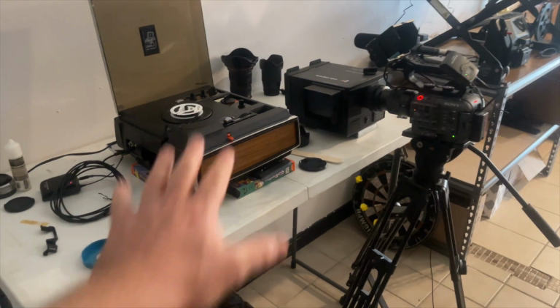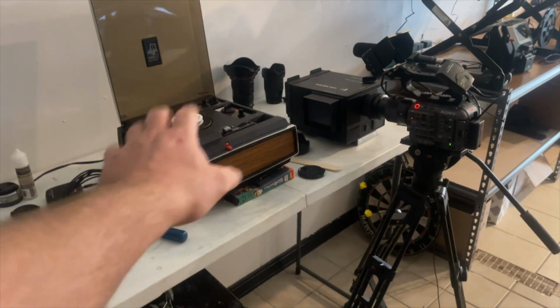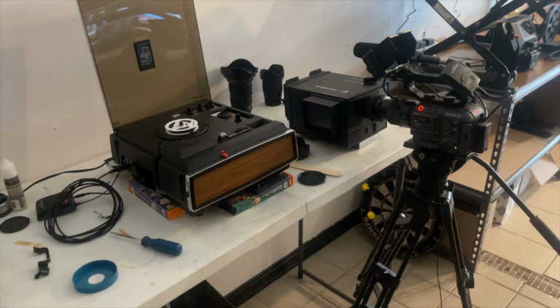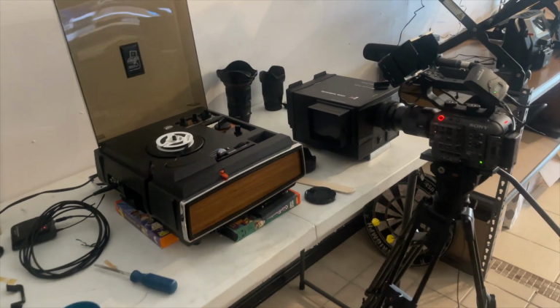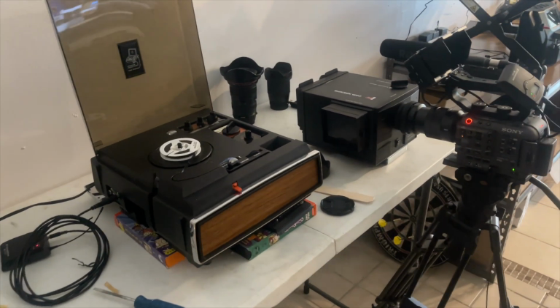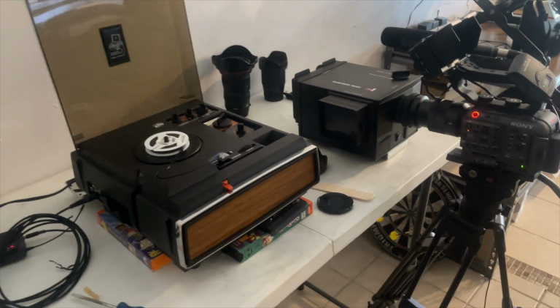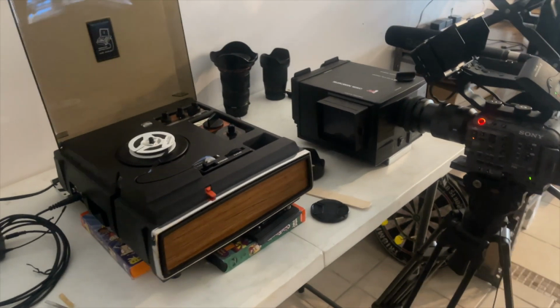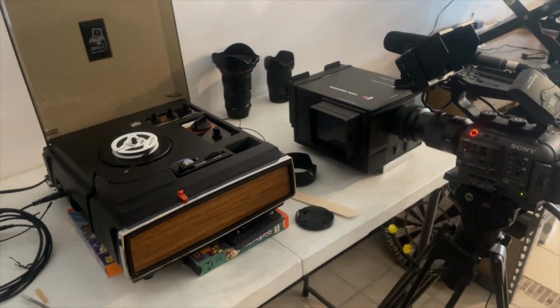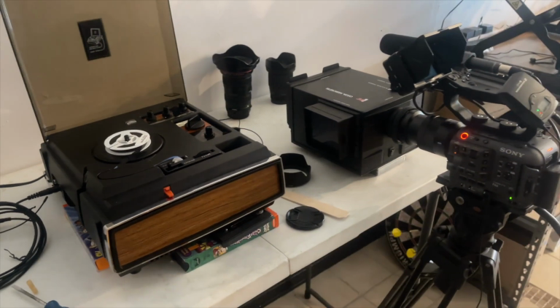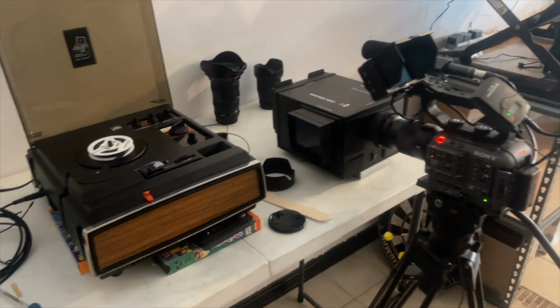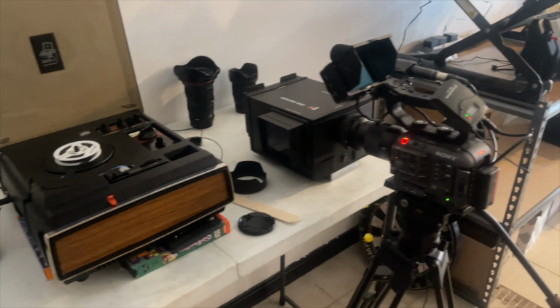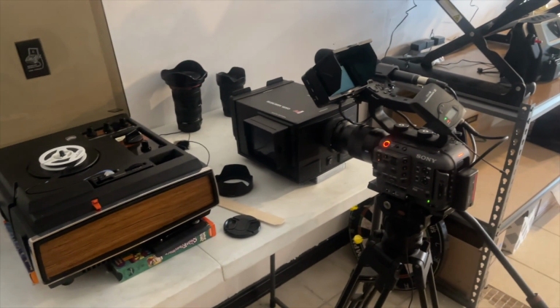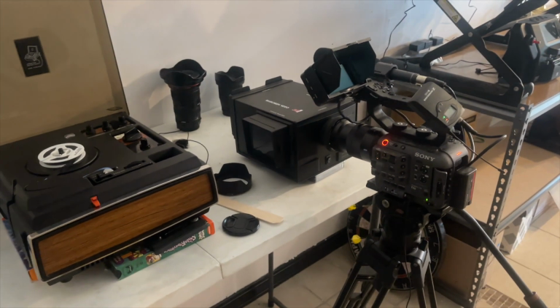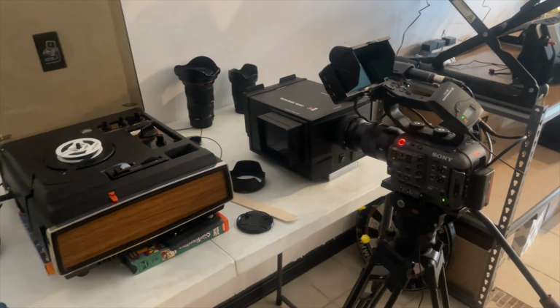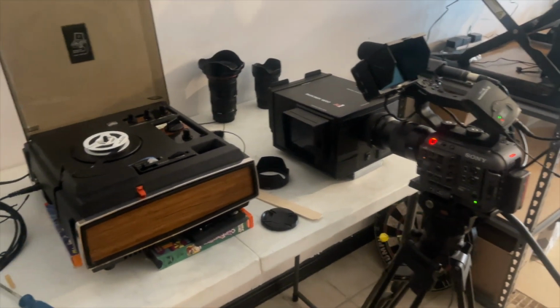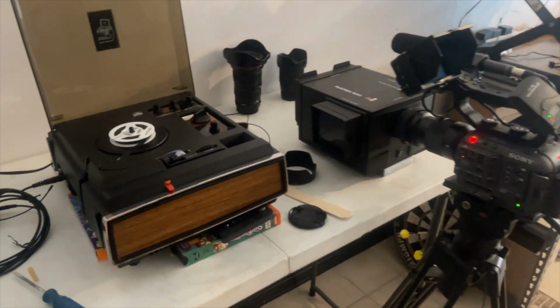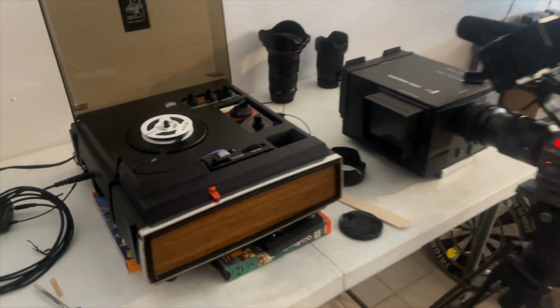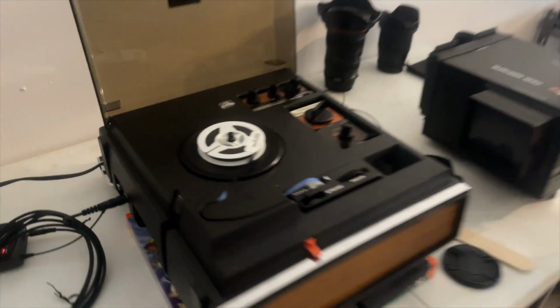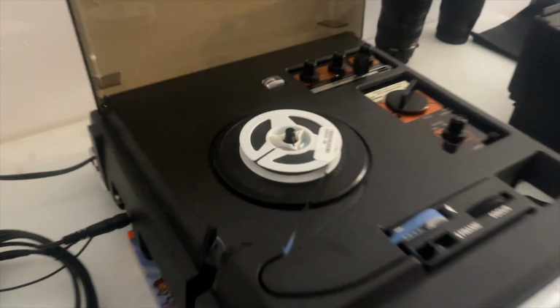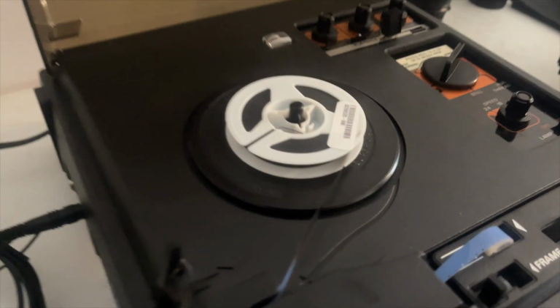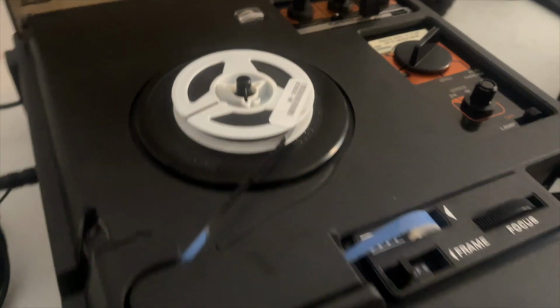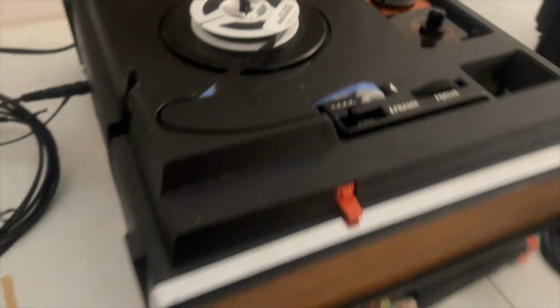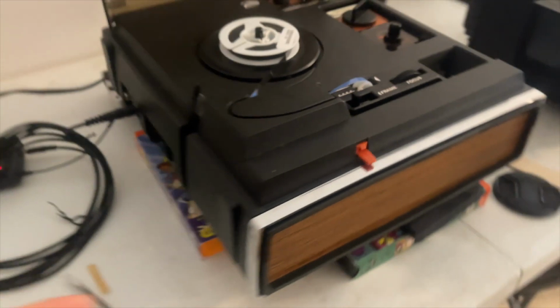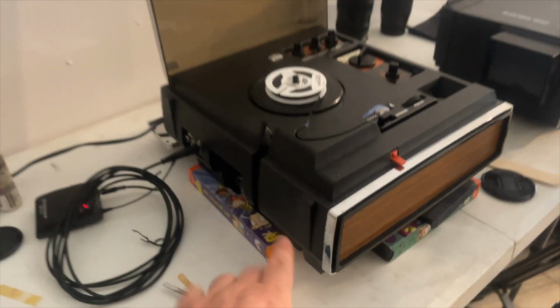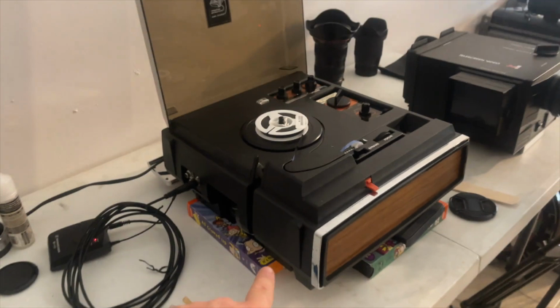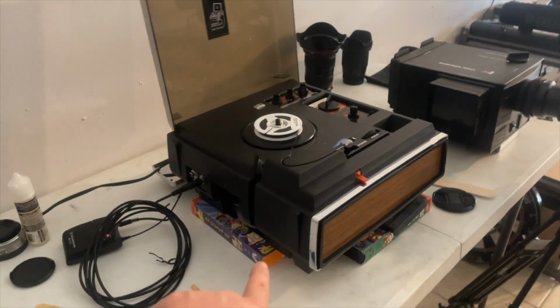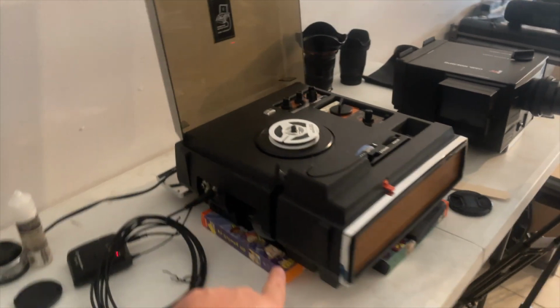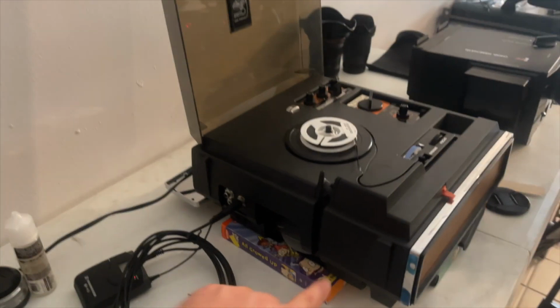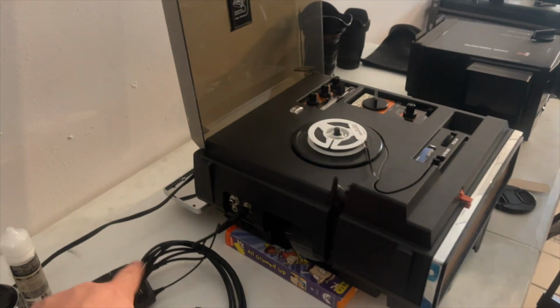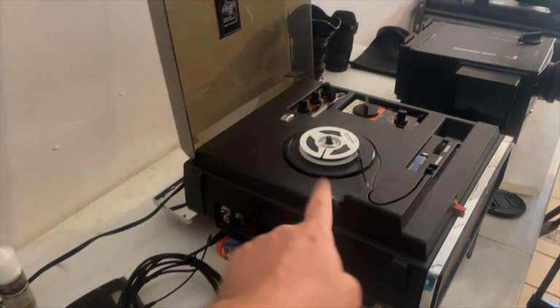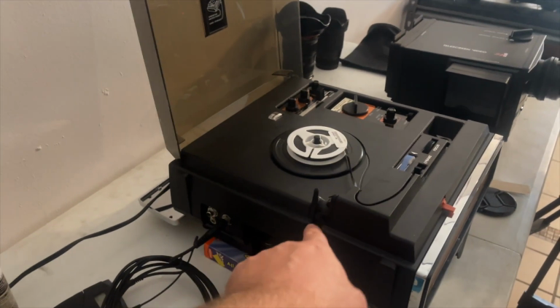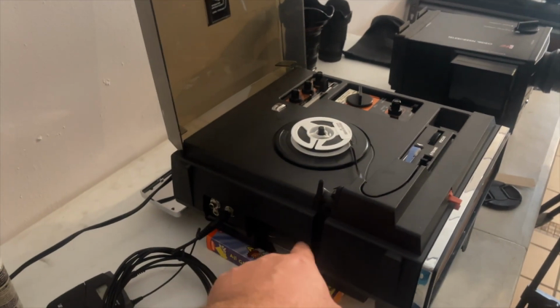Hey, what's up? Welcome back. Sean here with Airmore Coast Digitizing. I am digitizing some Super 8 sound film today using this Kodak Movie Deck Projector.